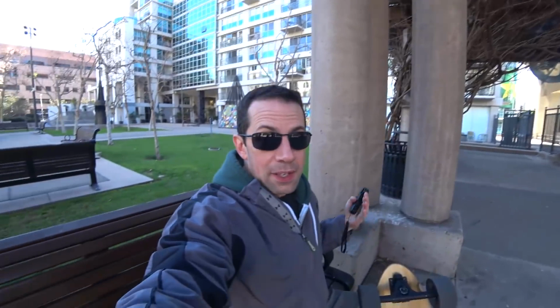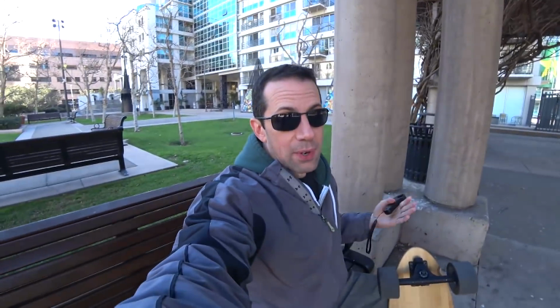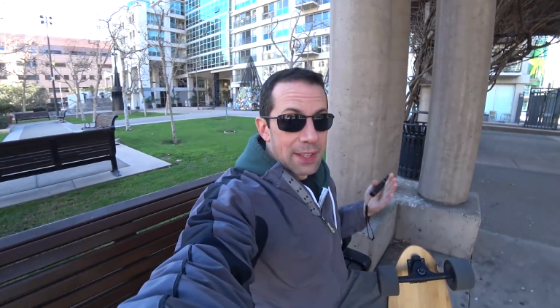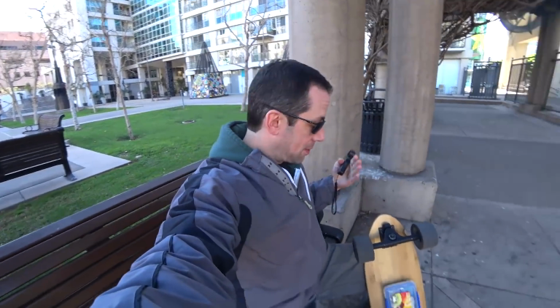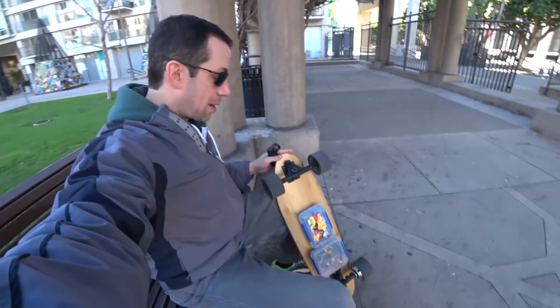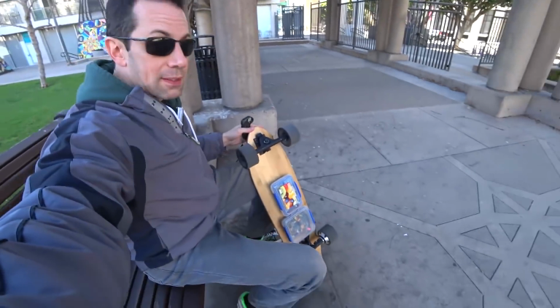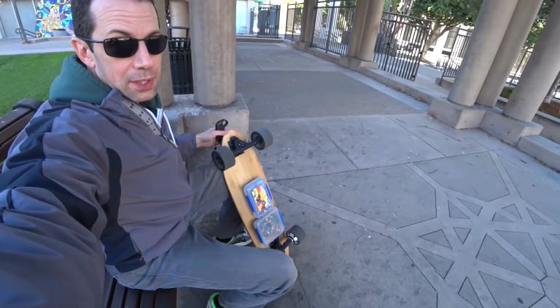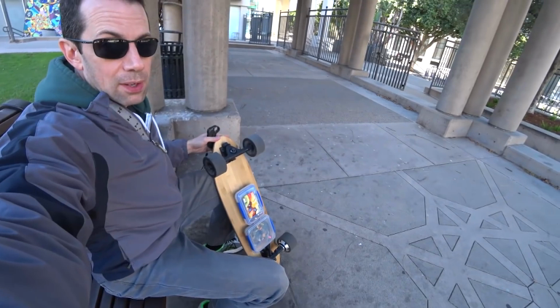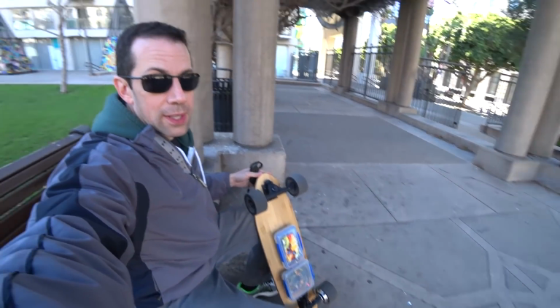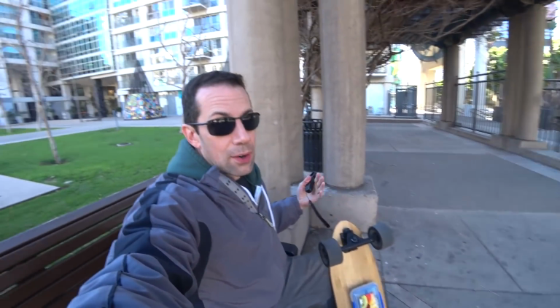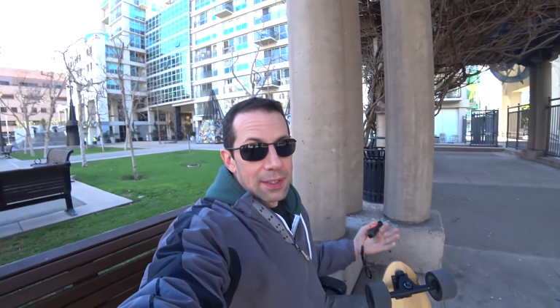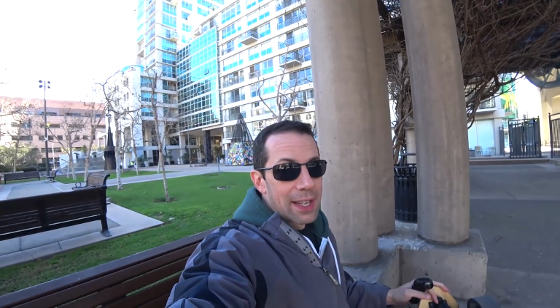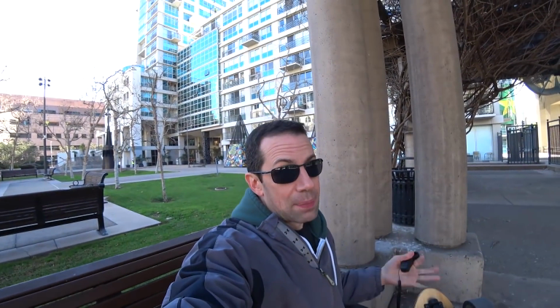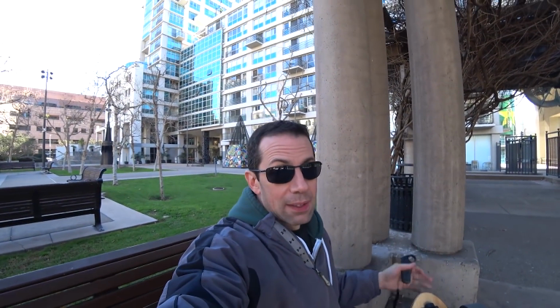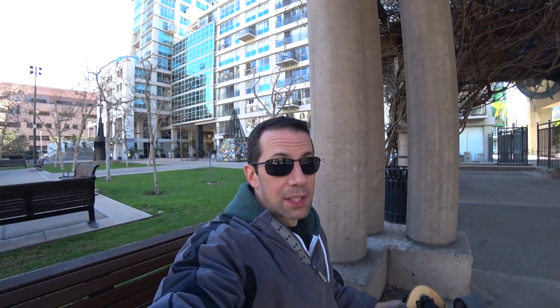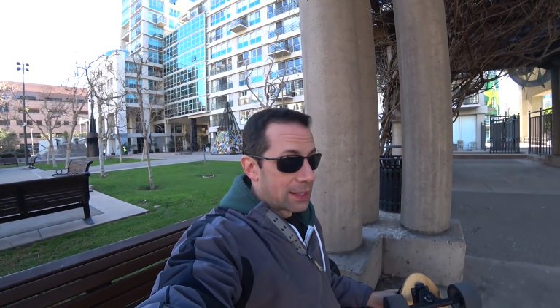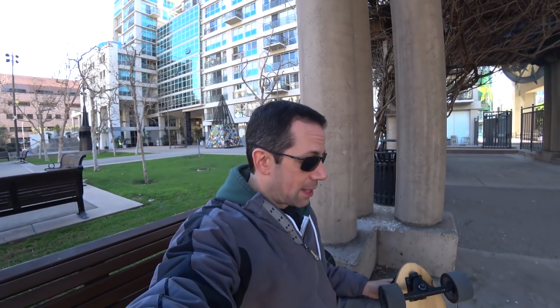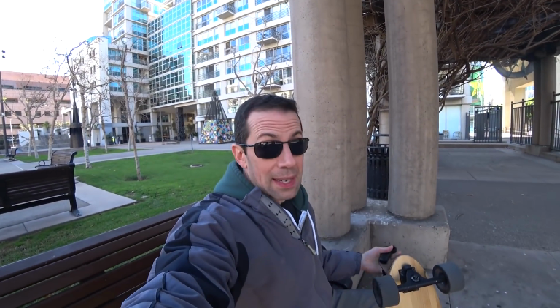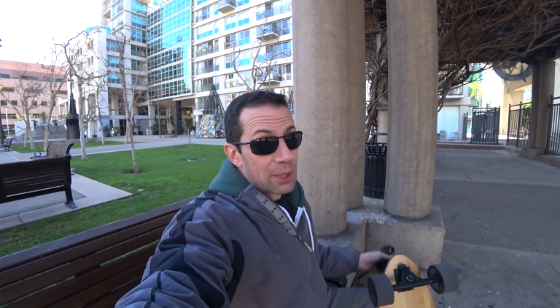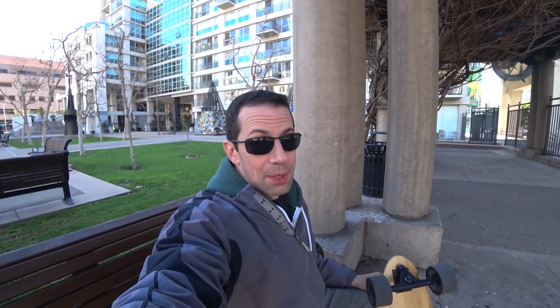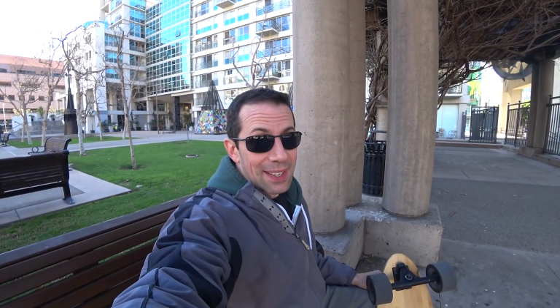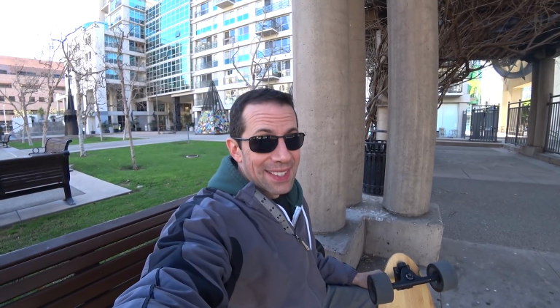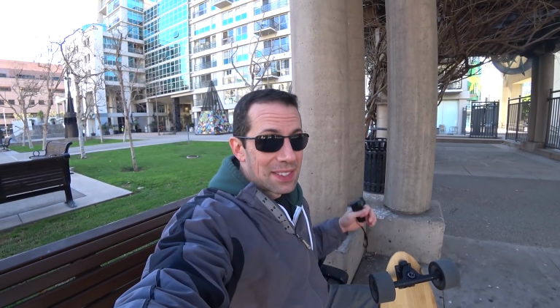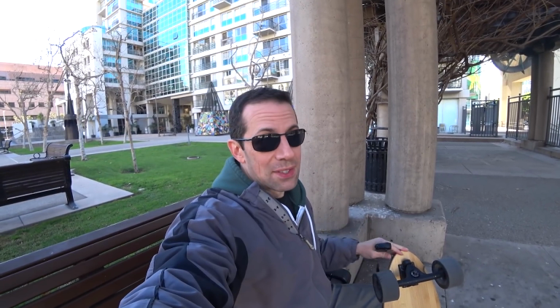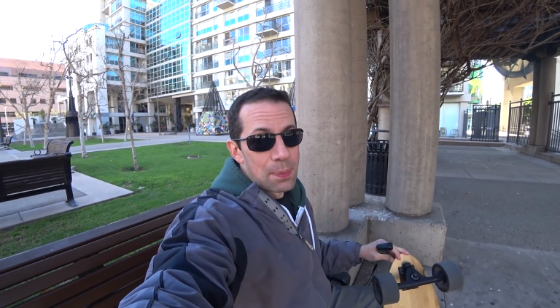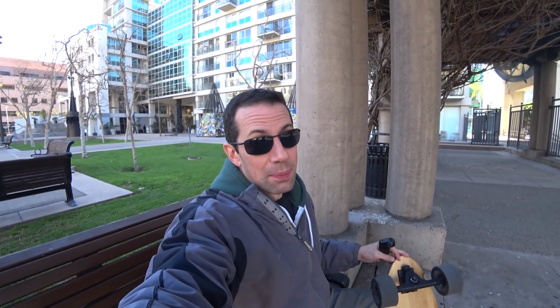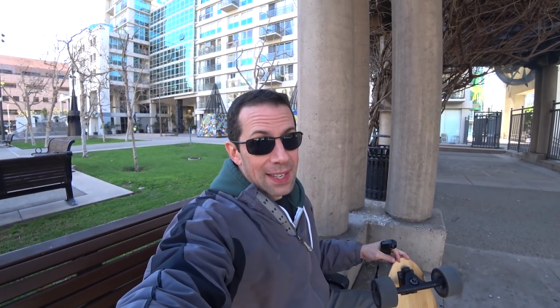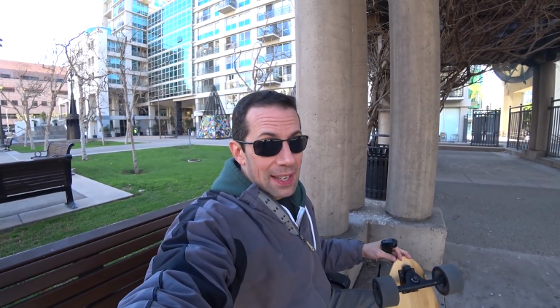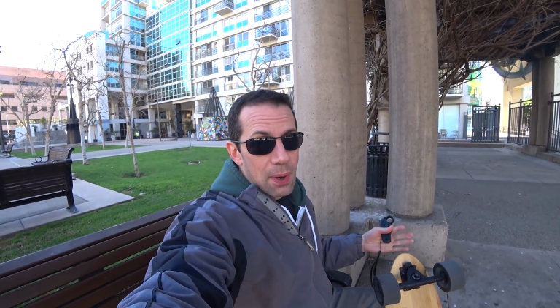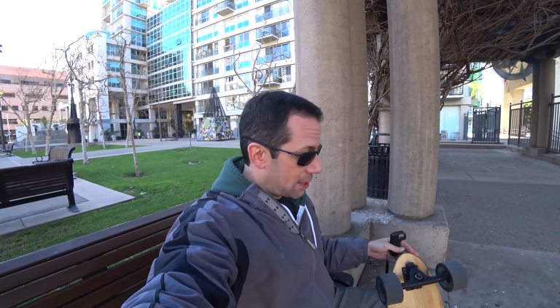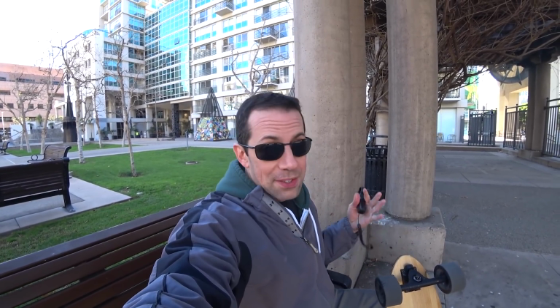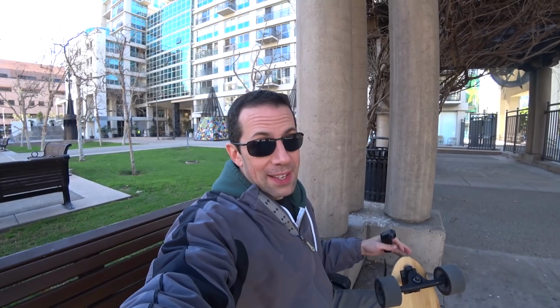I've been riding this updated version of the longboard around downtown LA, and I'm really happy with it now. This deck is so much better for me — it's smaller and it has a kick tail.